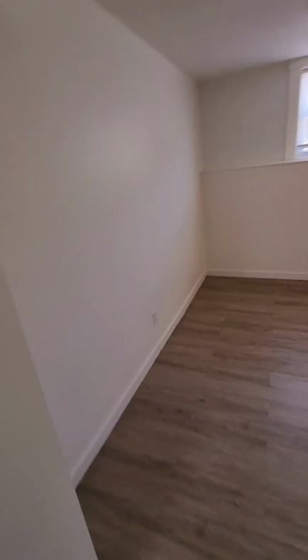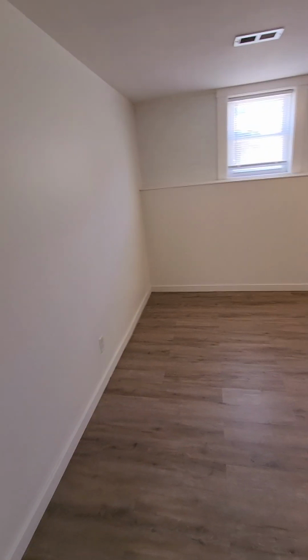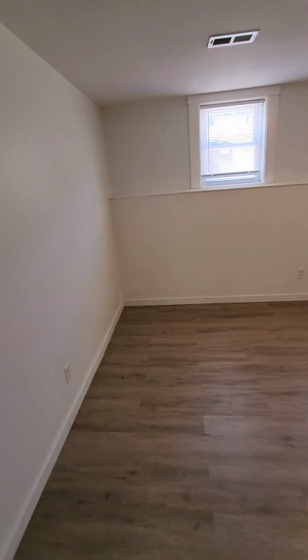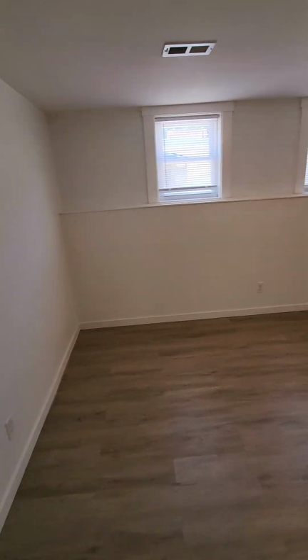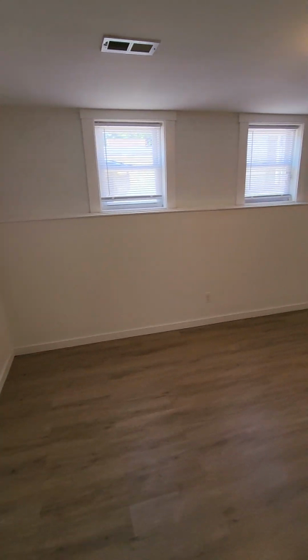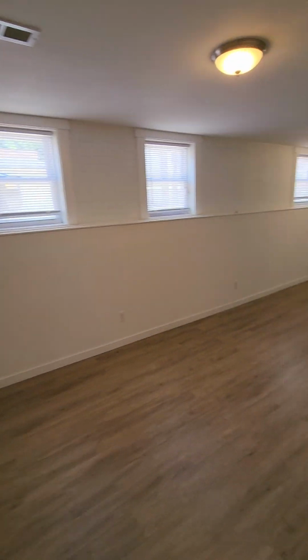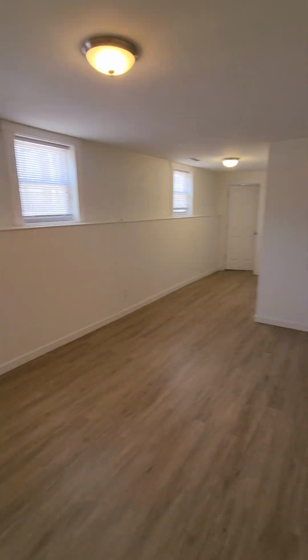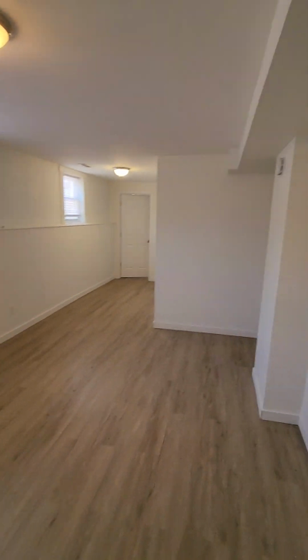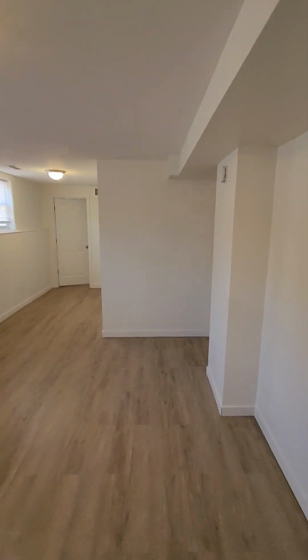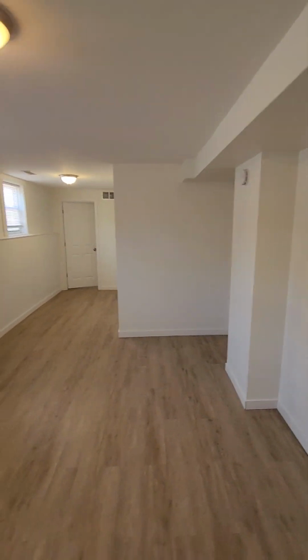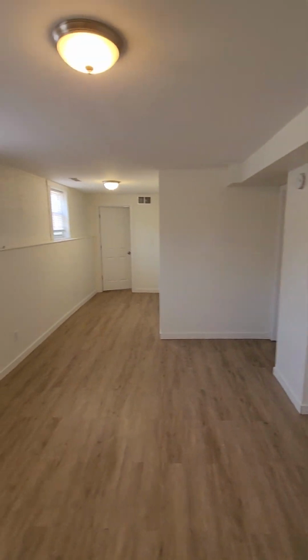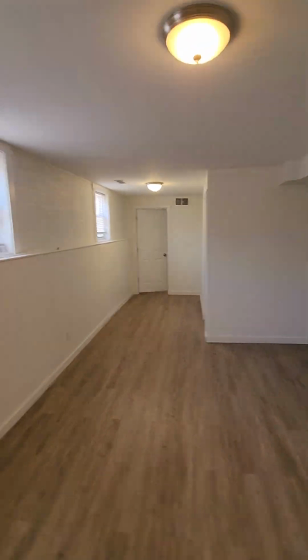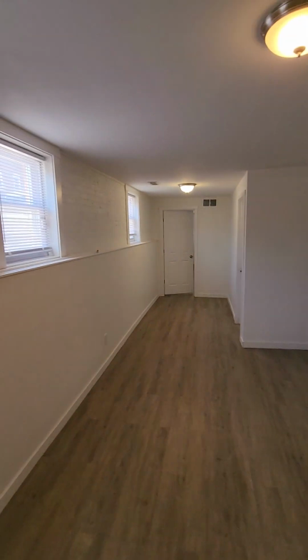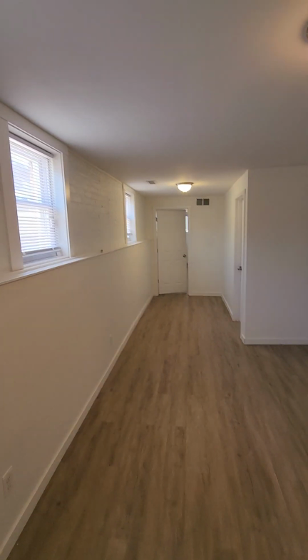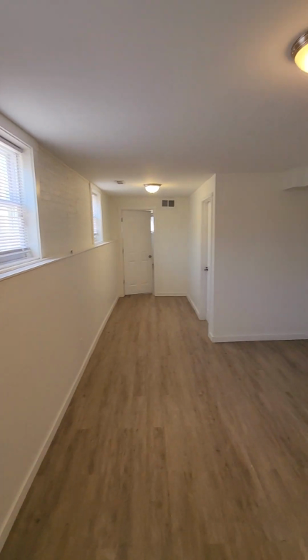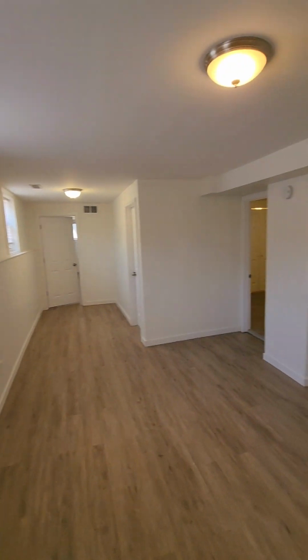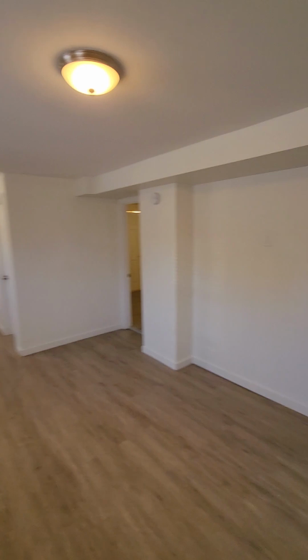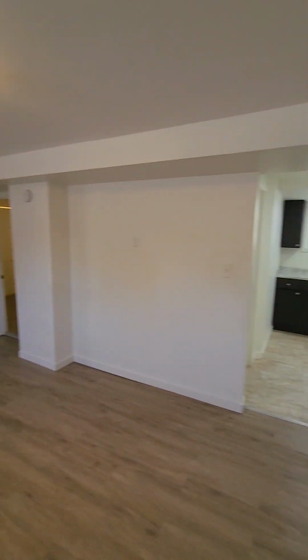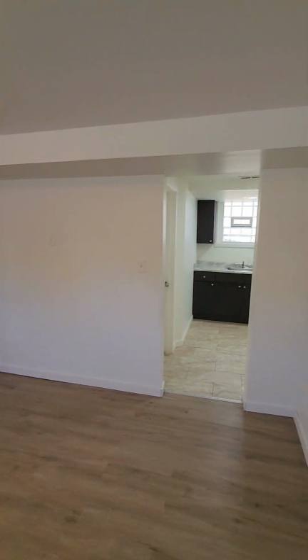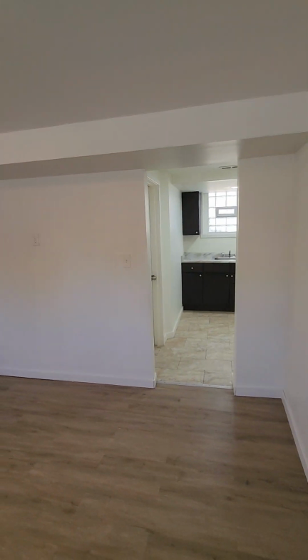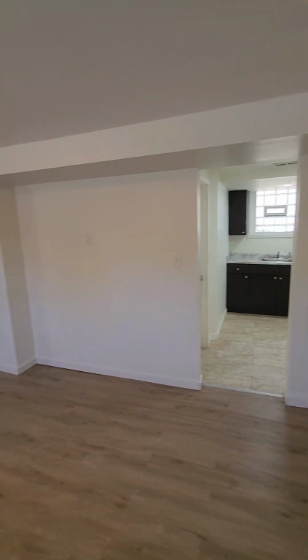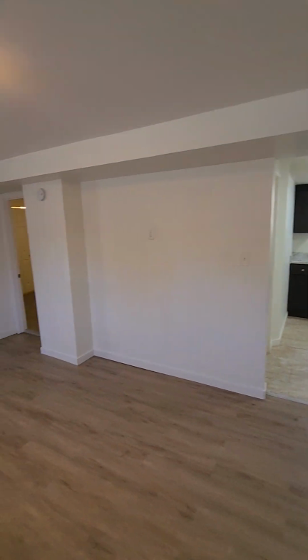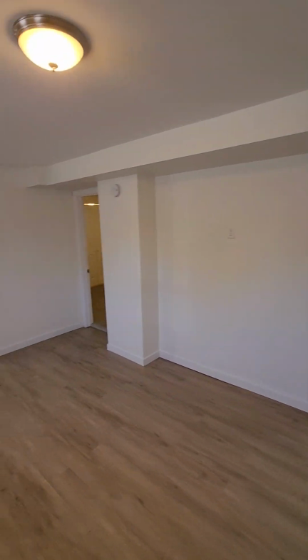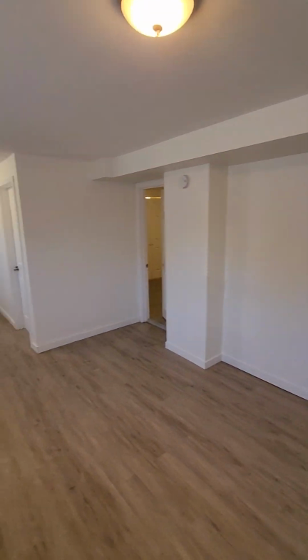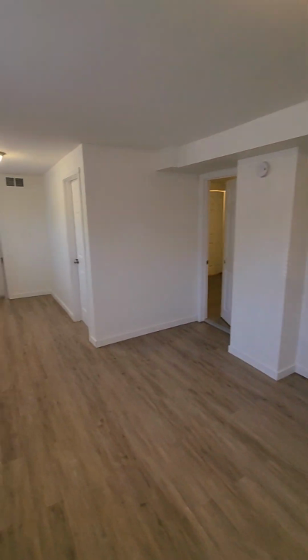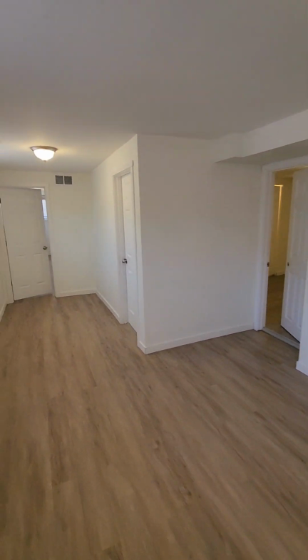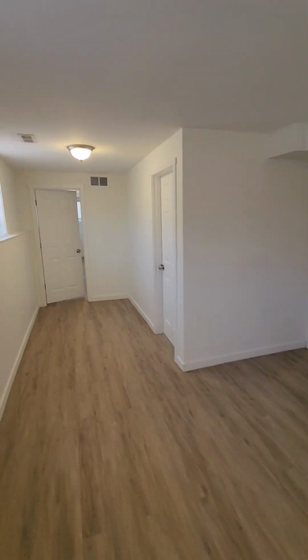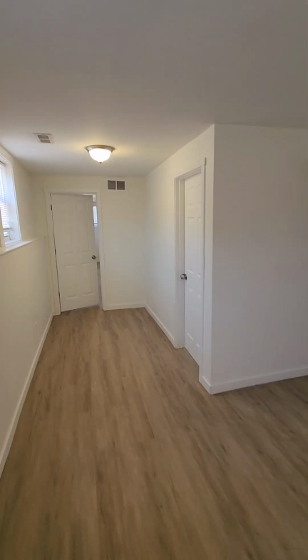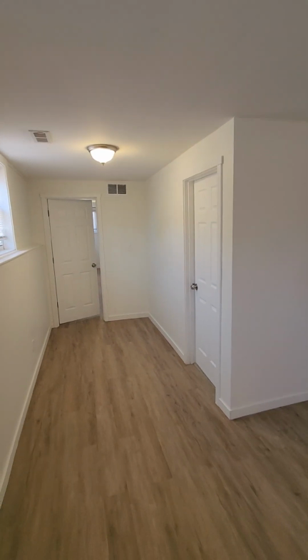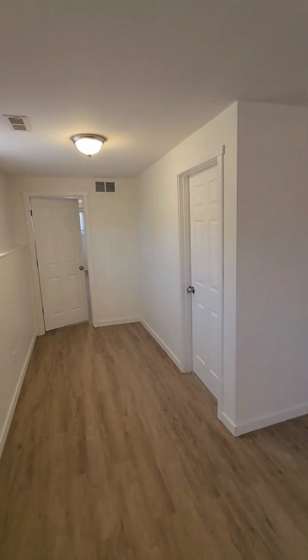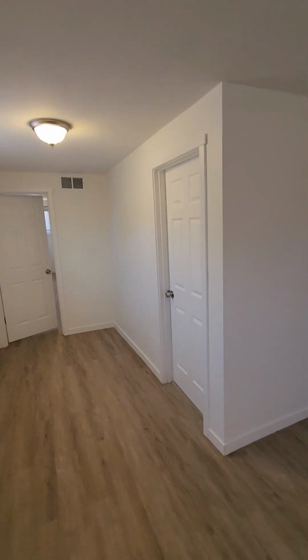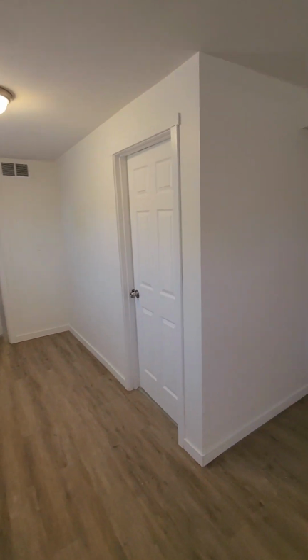From here we're going into the living room. We've got newer flooring down and this one's been freshly painted. So we've got our nice big living room.